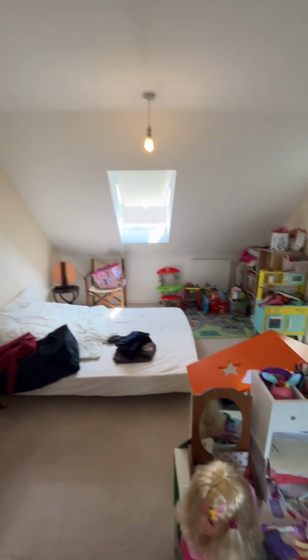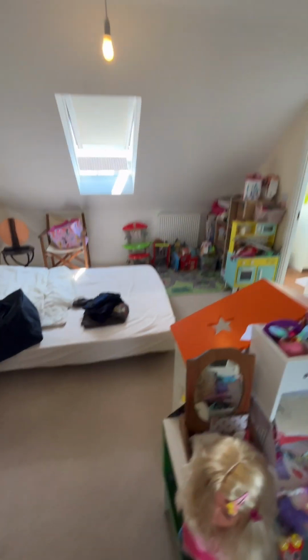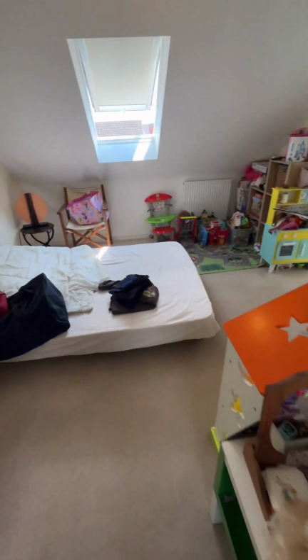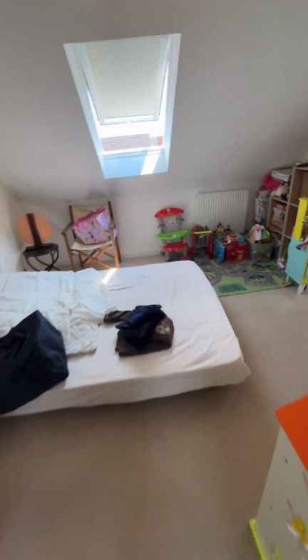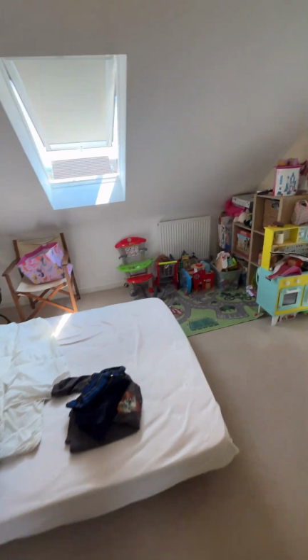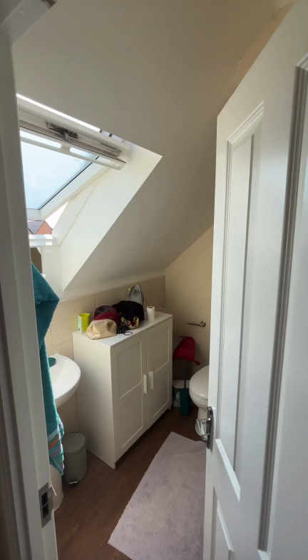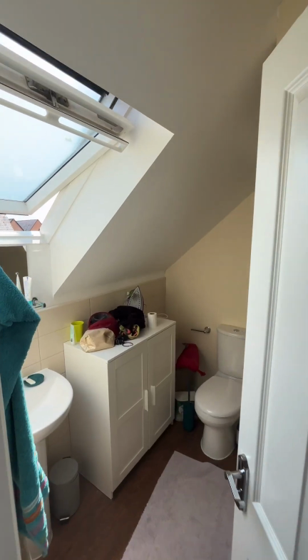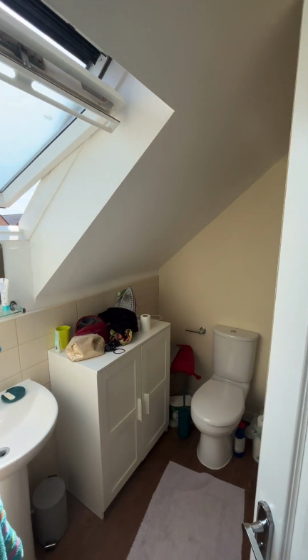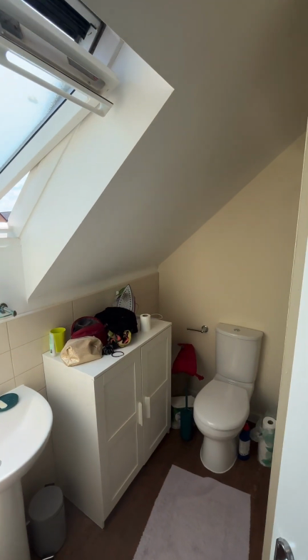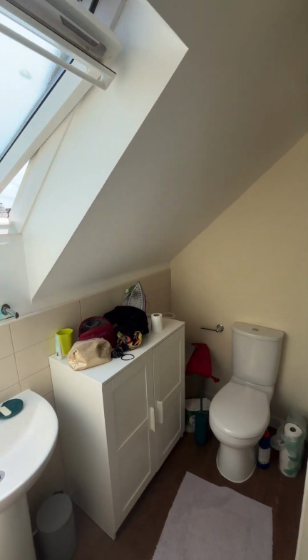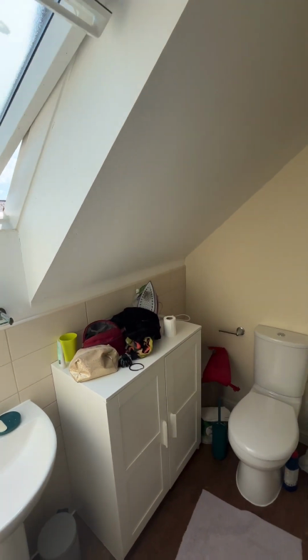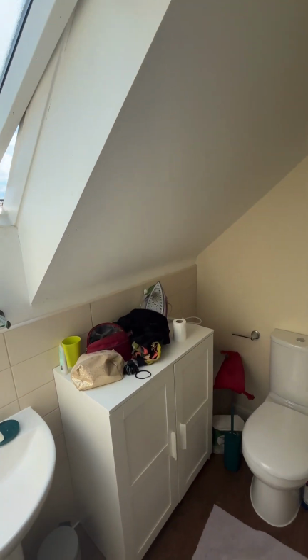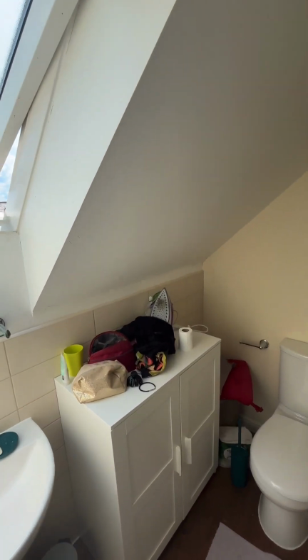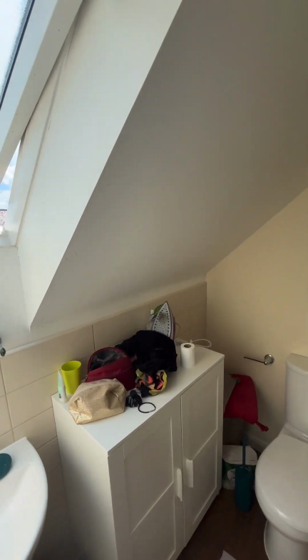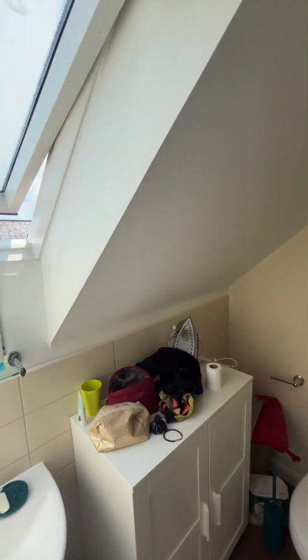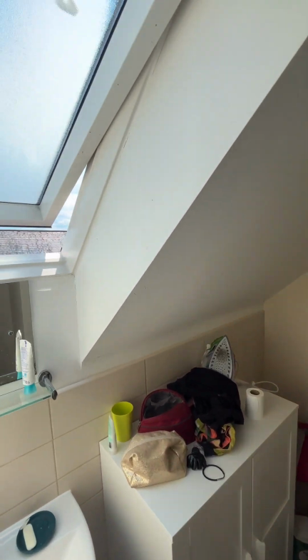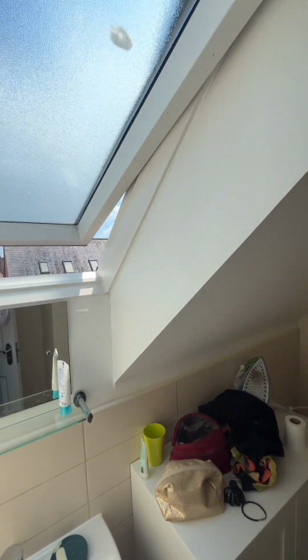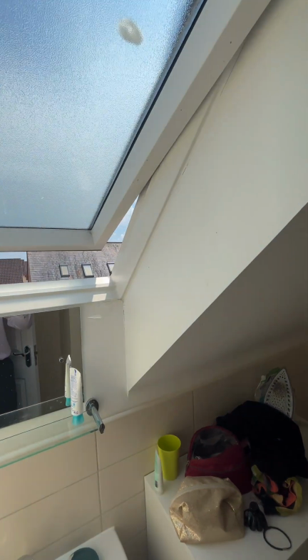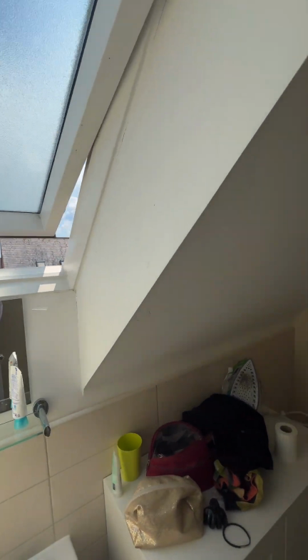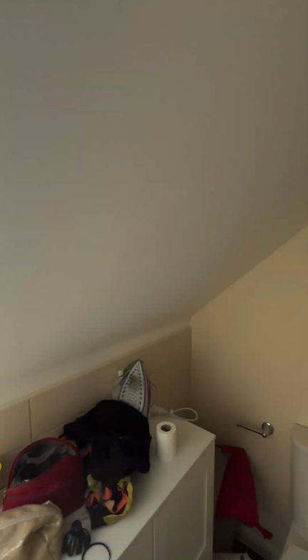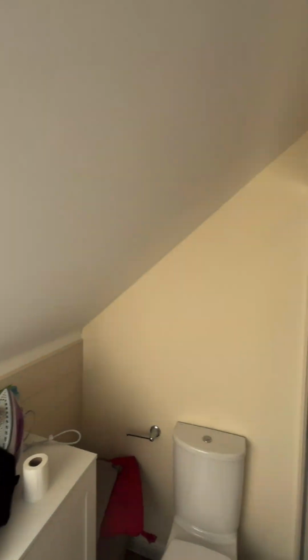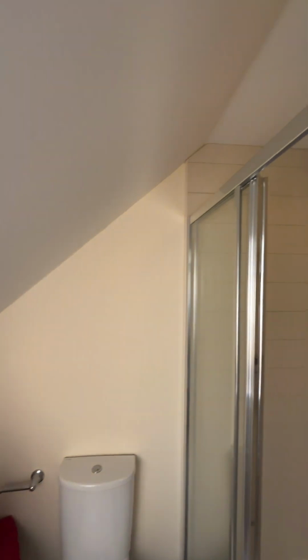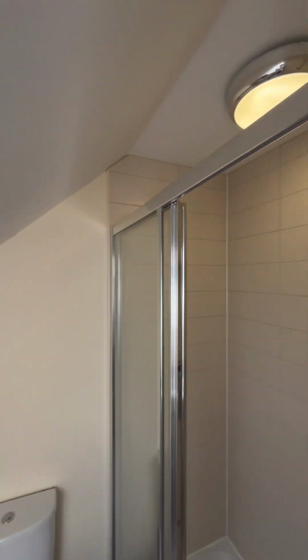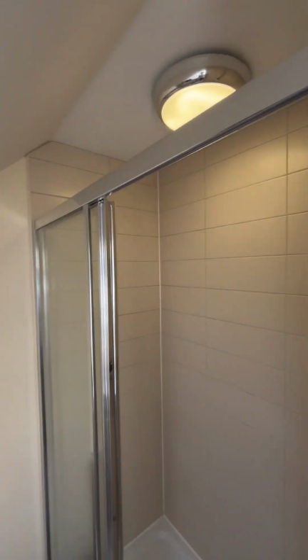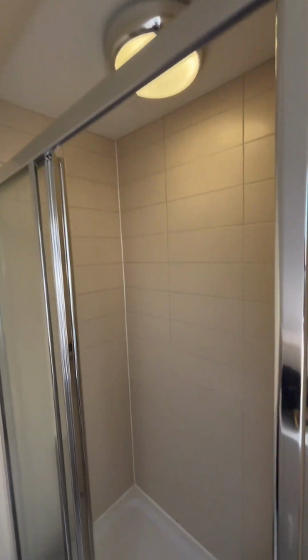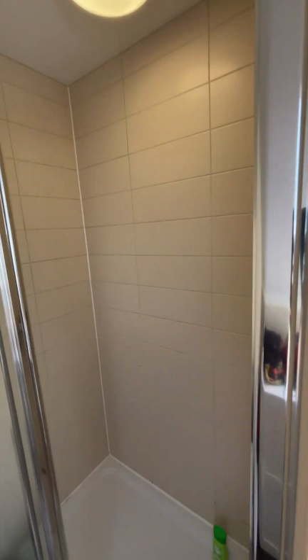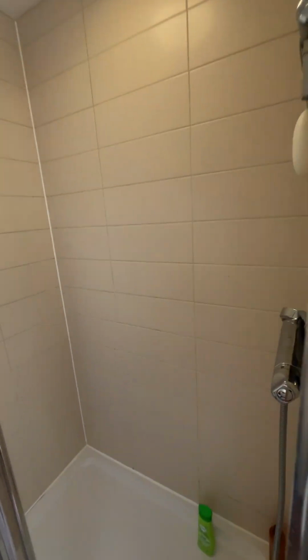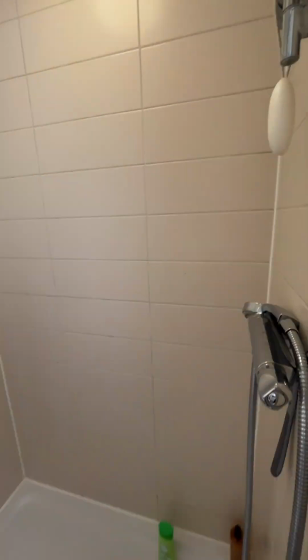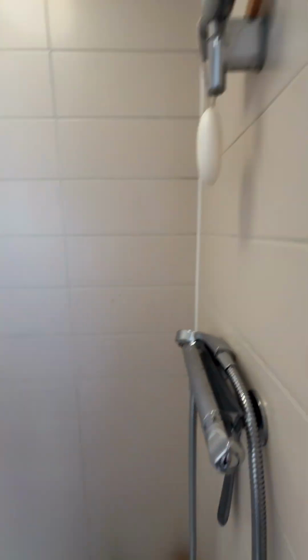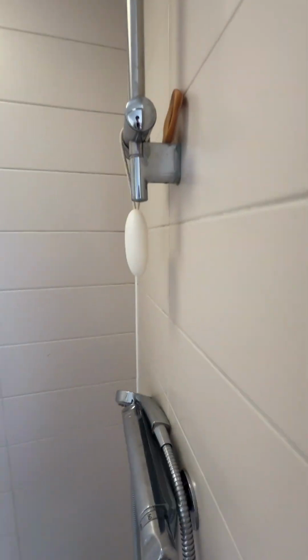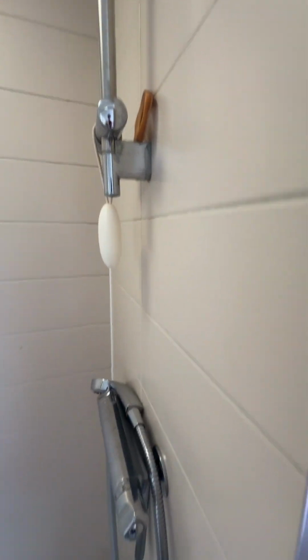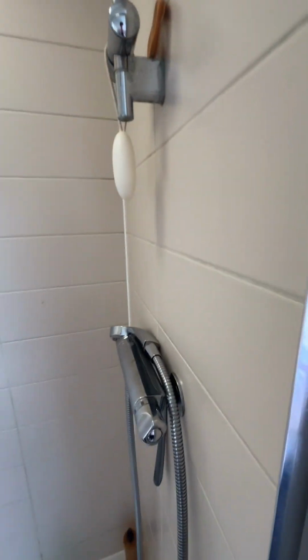And then finally, through into the master ensuite shower room. Again, really nice condition. Walk-in shower, like so.